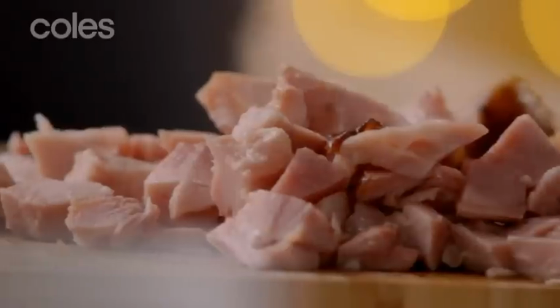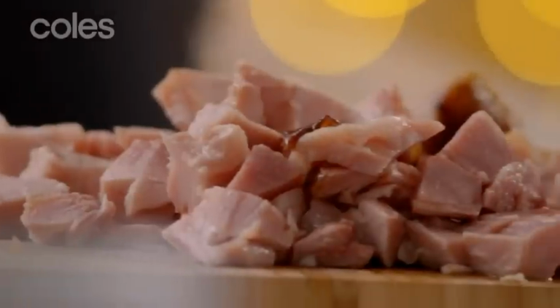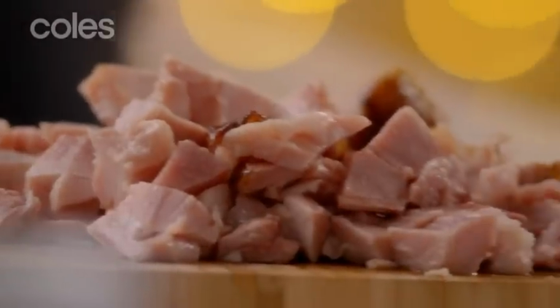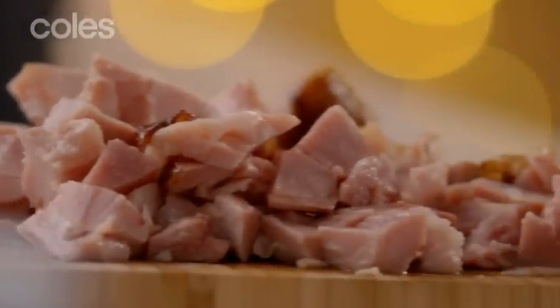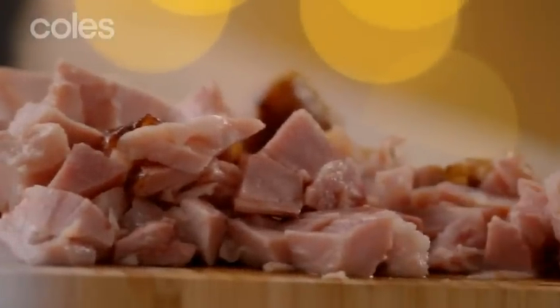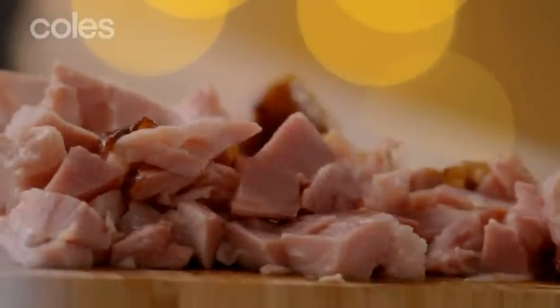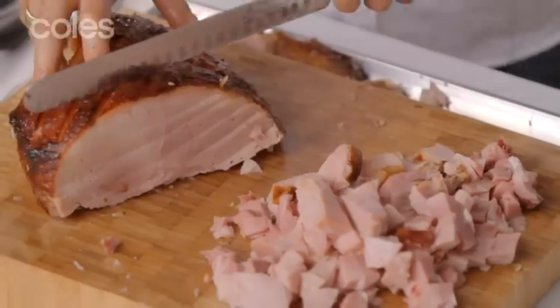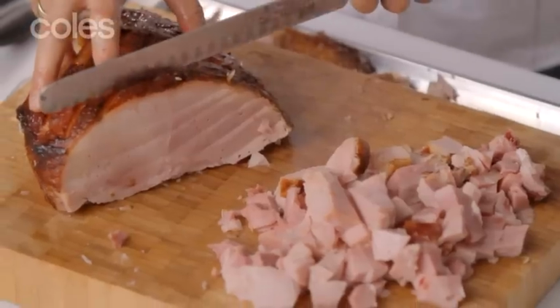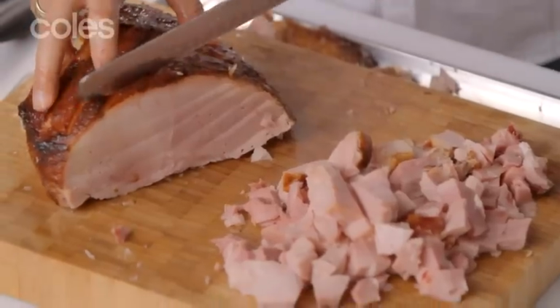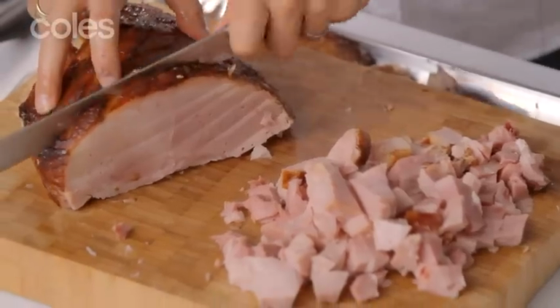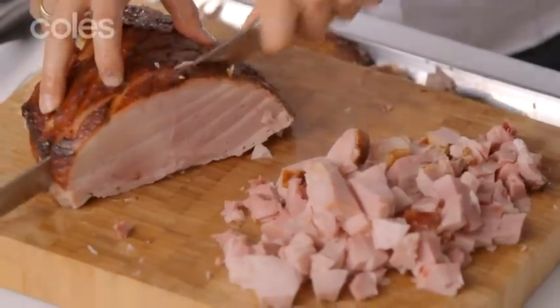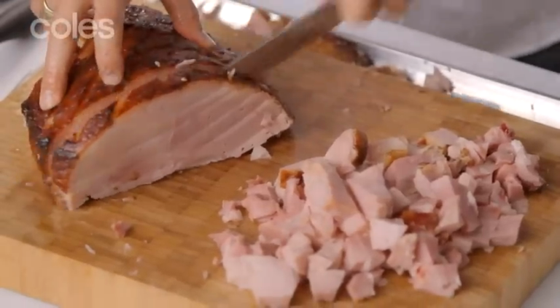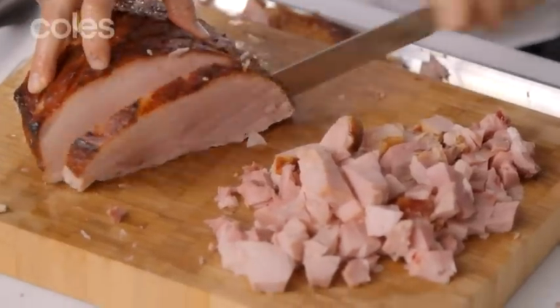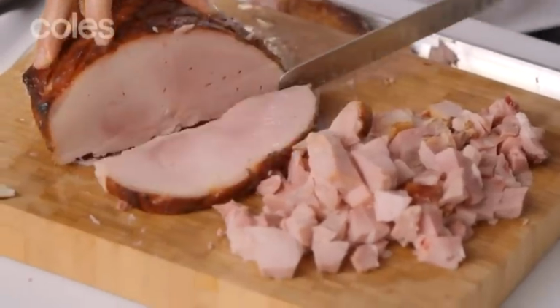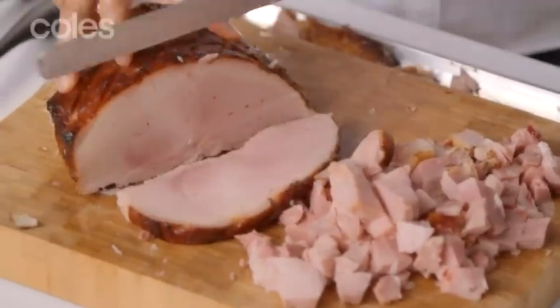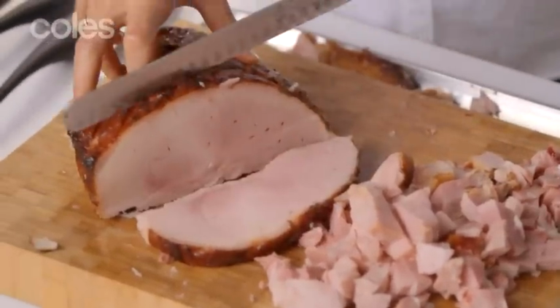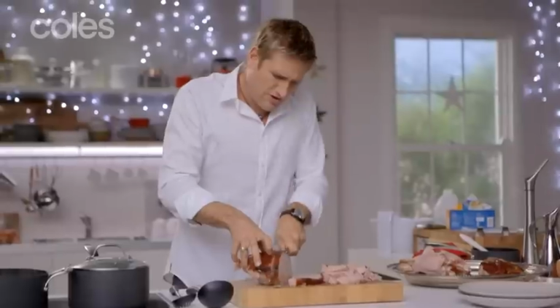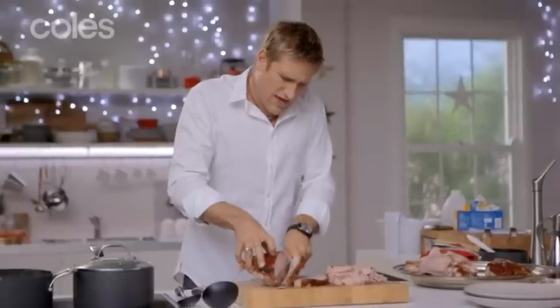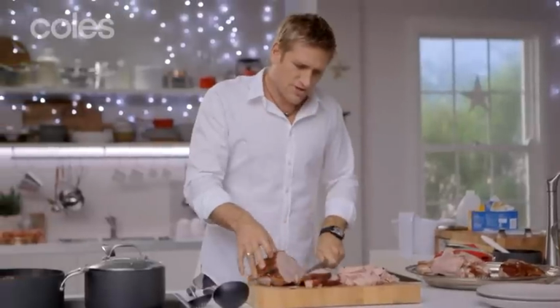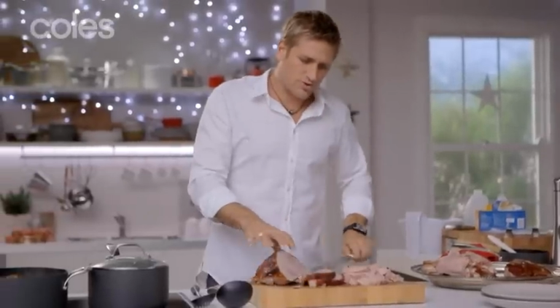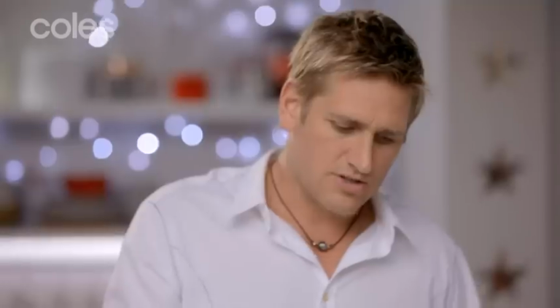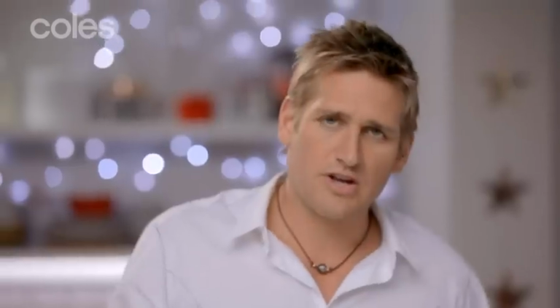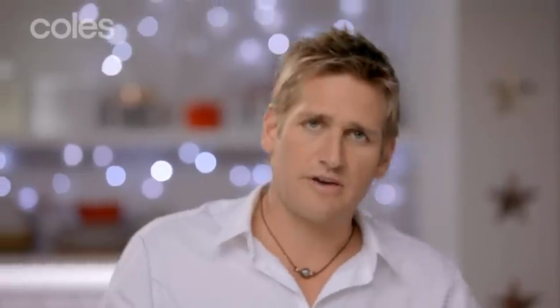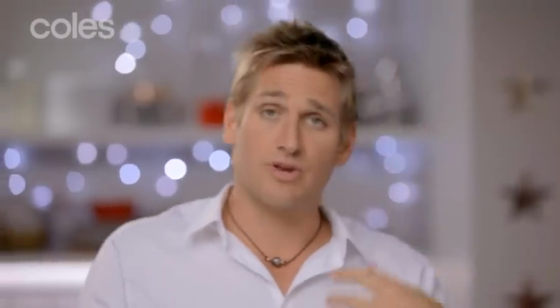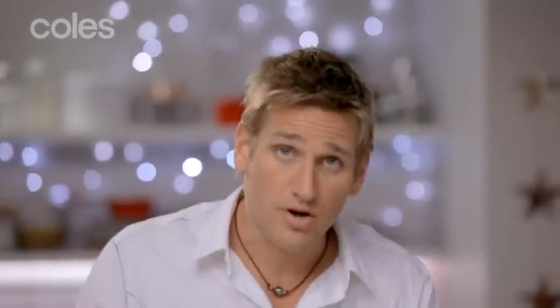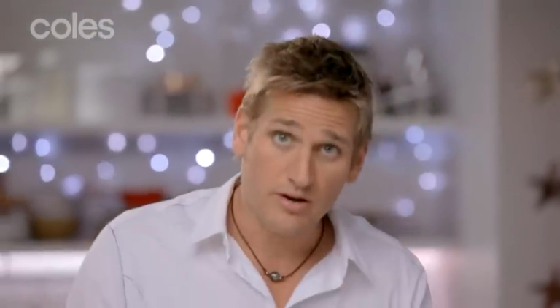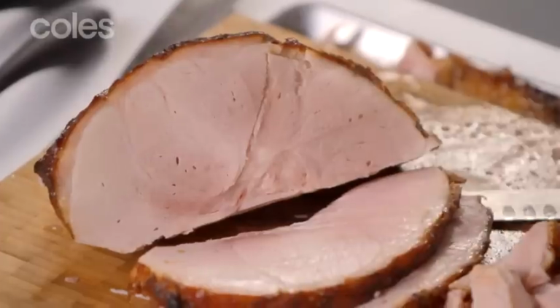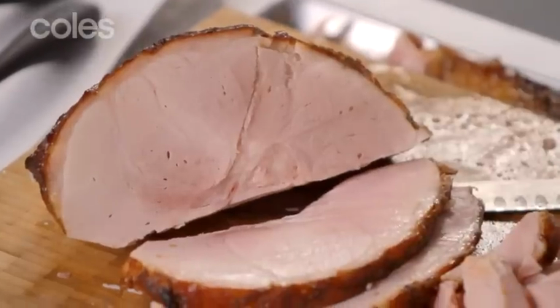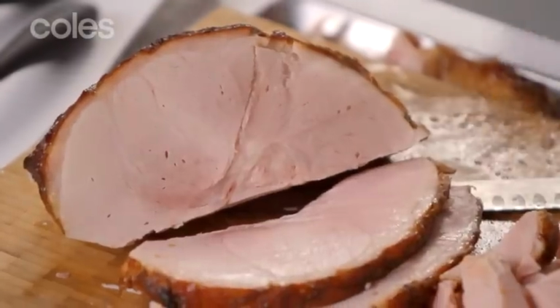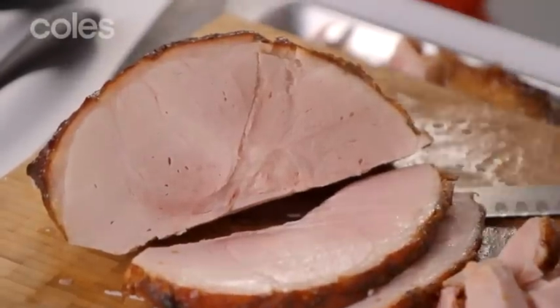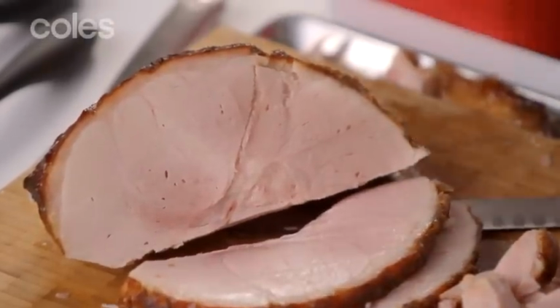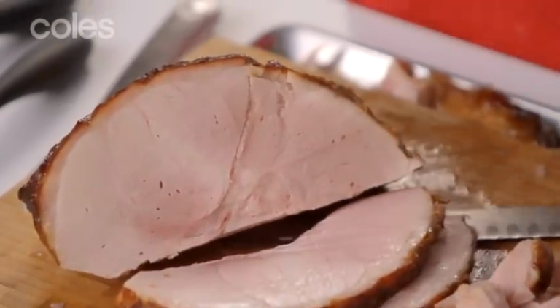I'm going to show you what to do with those bigger pieces — you can cut nice big steaks like this, nice and thick. Now don't forget the ham's already cooked, so you don't actually have to recook it, but it's nice to get a little sear on it, a little caramelisation.